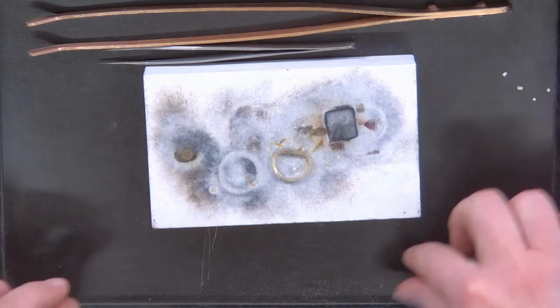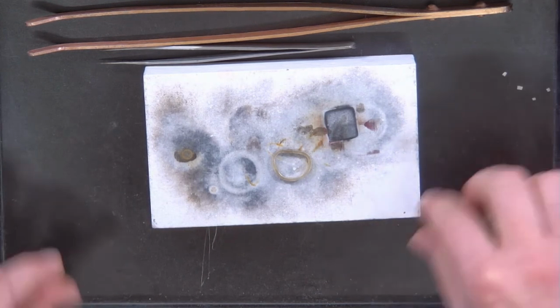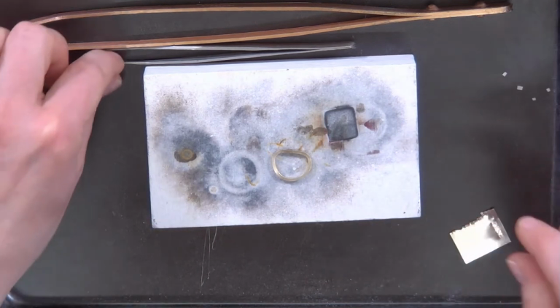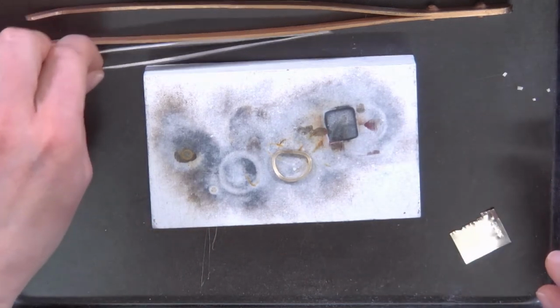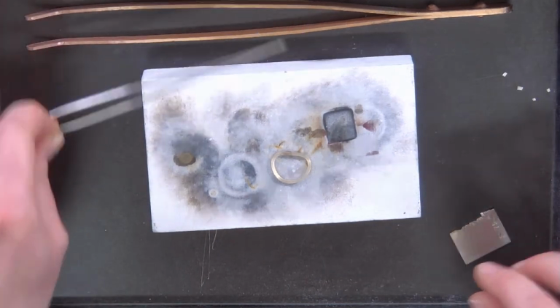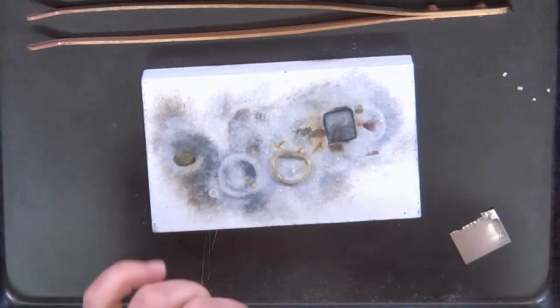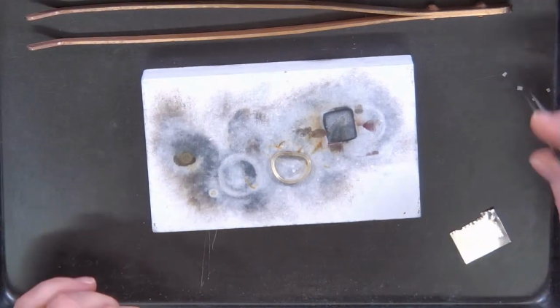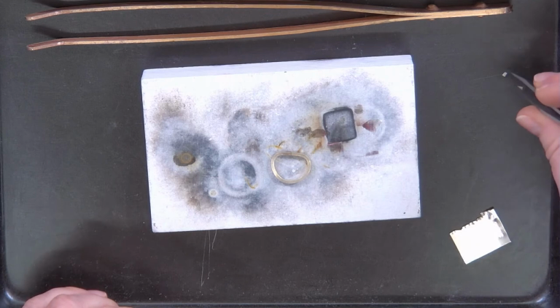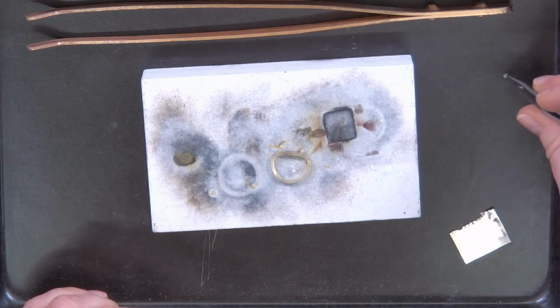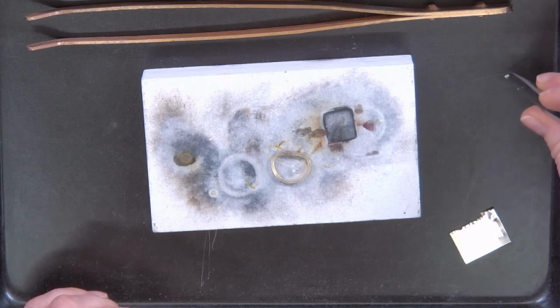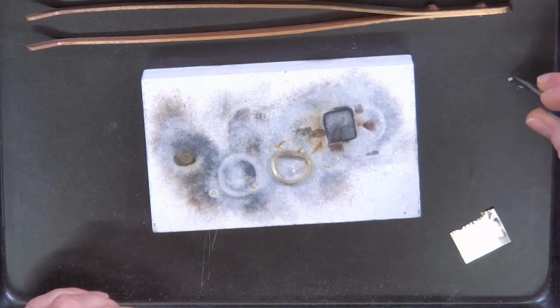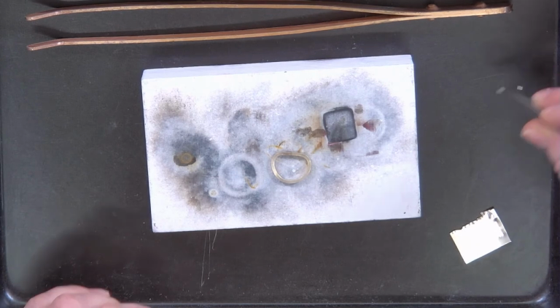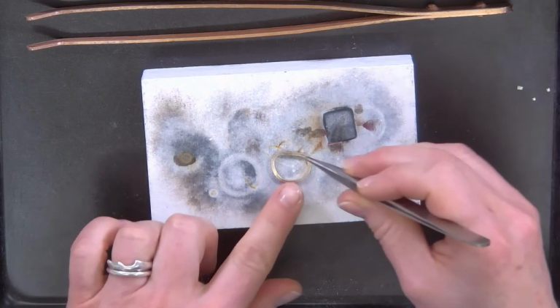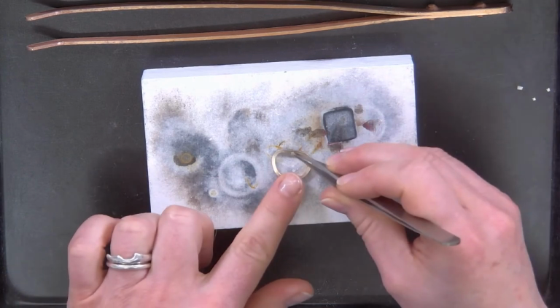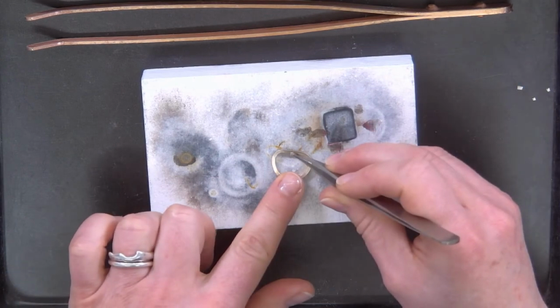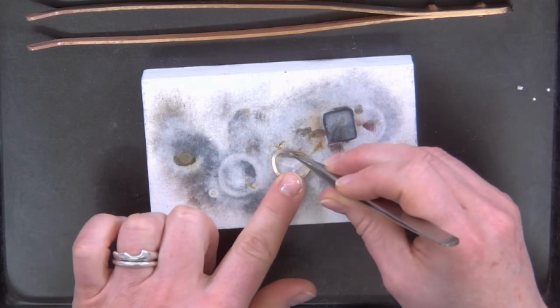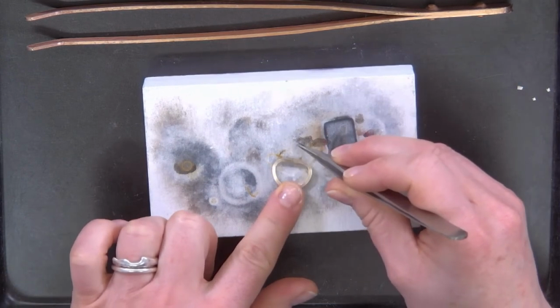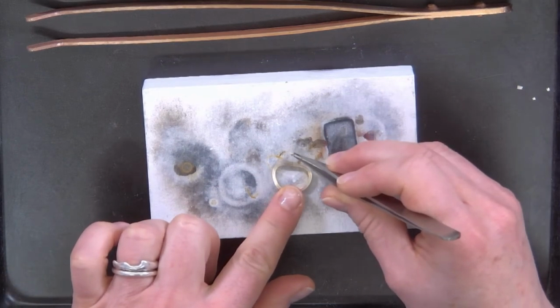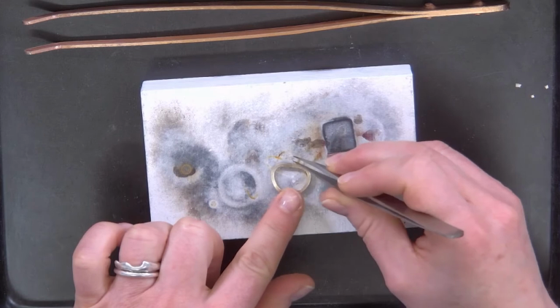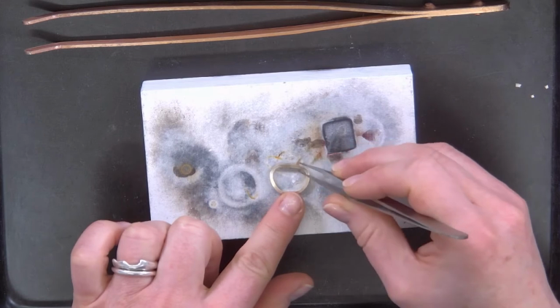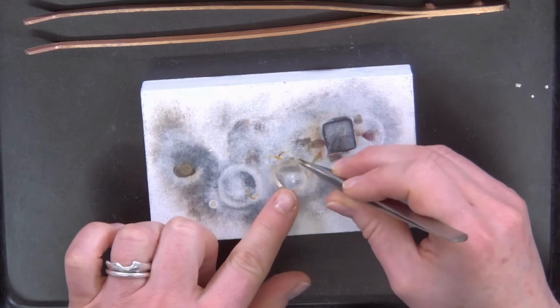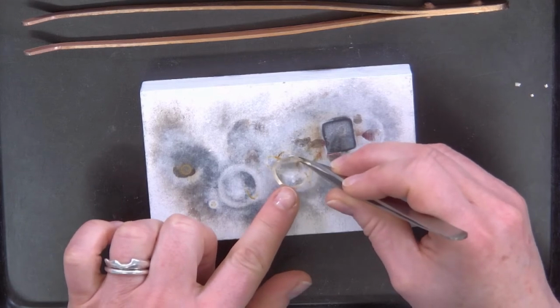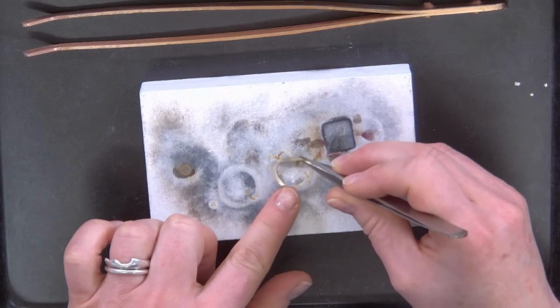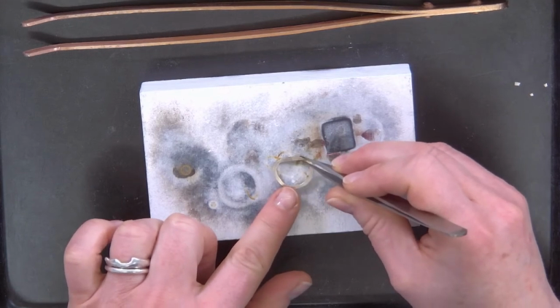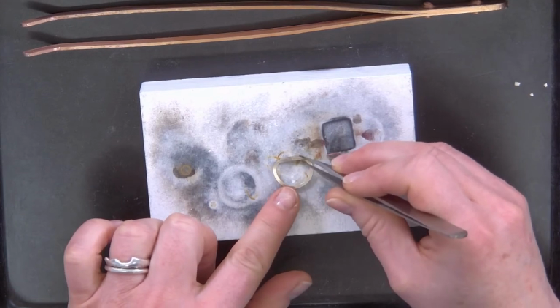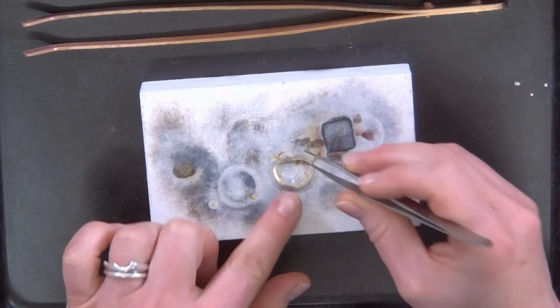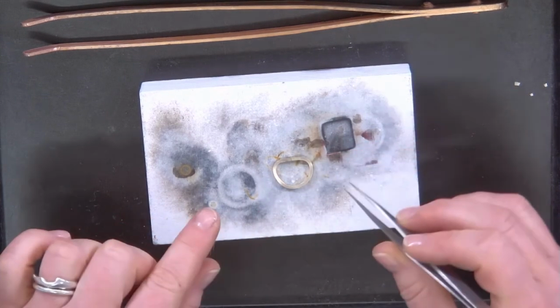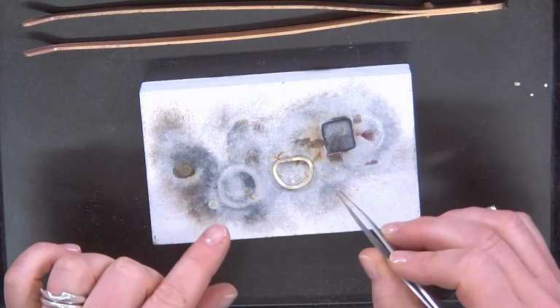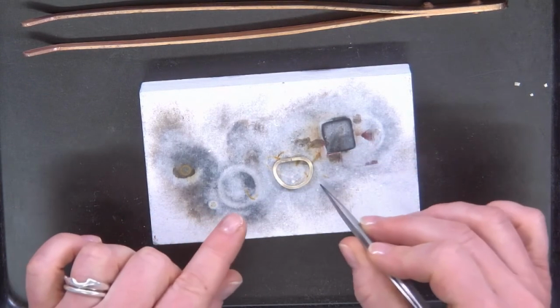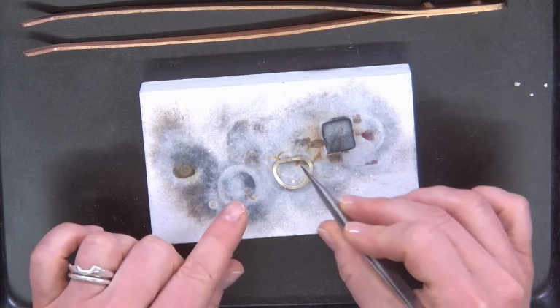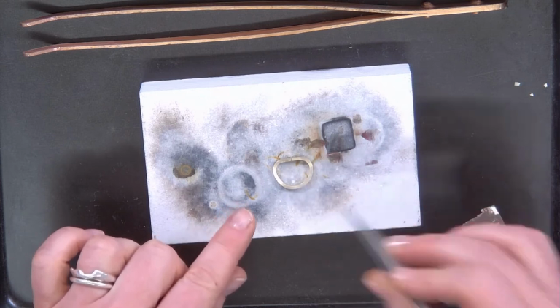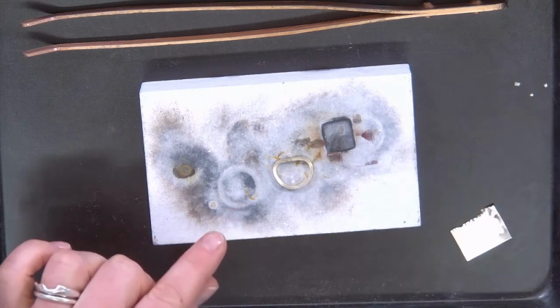Add your solder piece to your design. Now you can either place your solder piece on the top or underneath, and in this case I'm going to place it underneath because the heat will pull the solder up through the join.